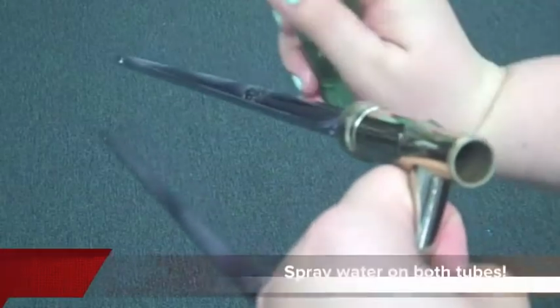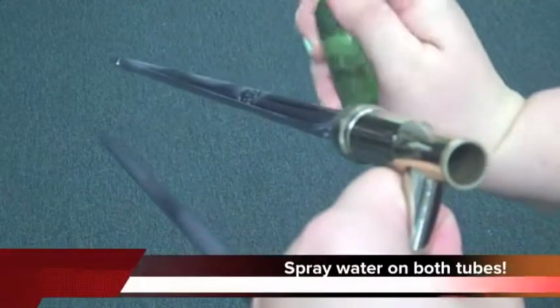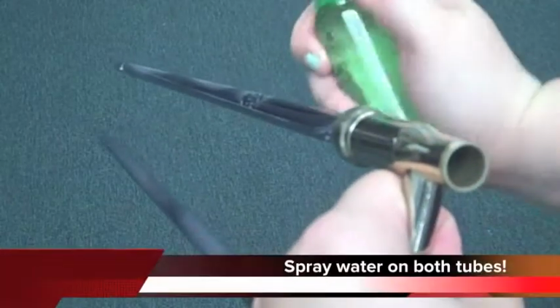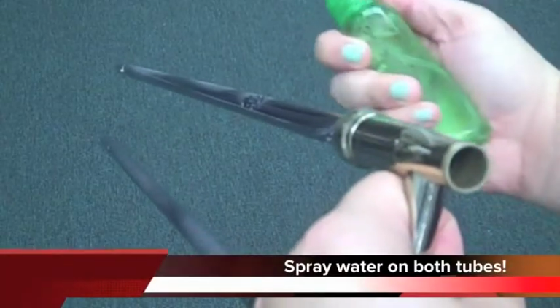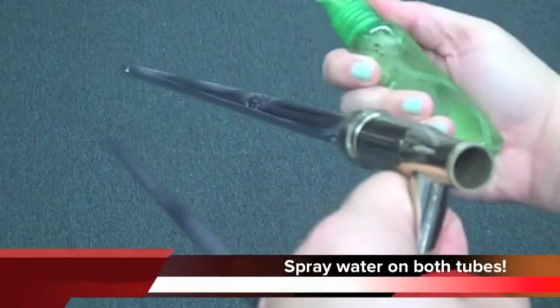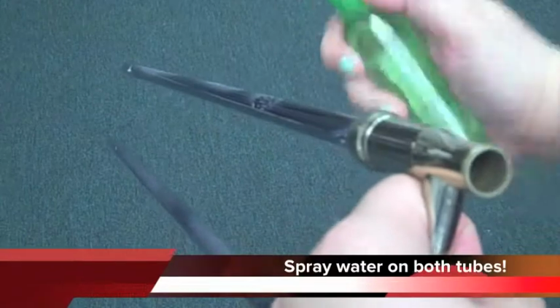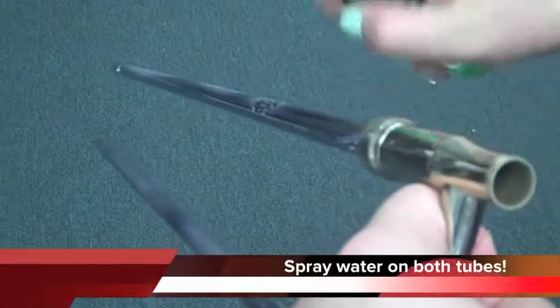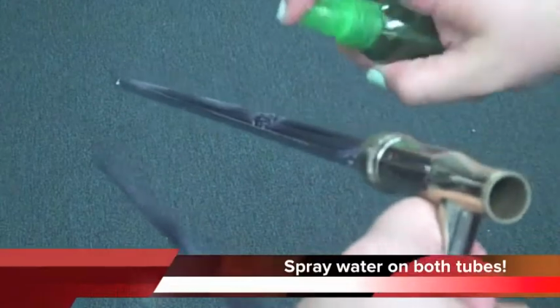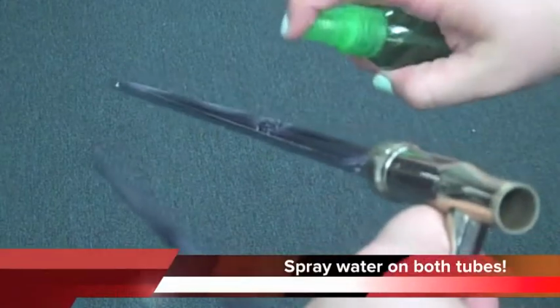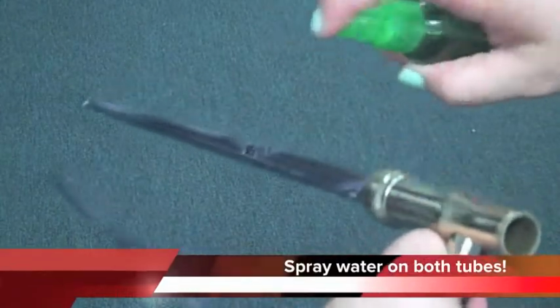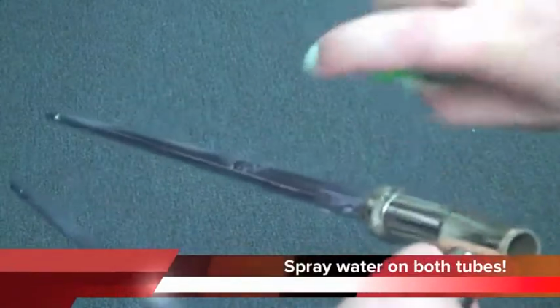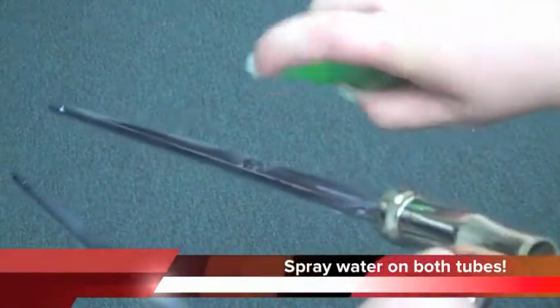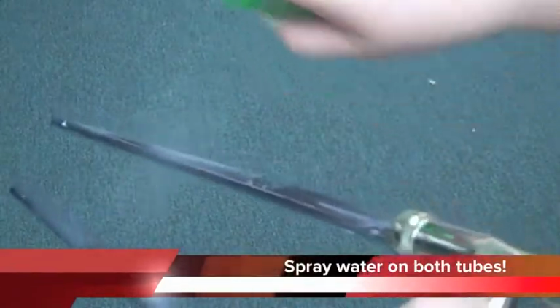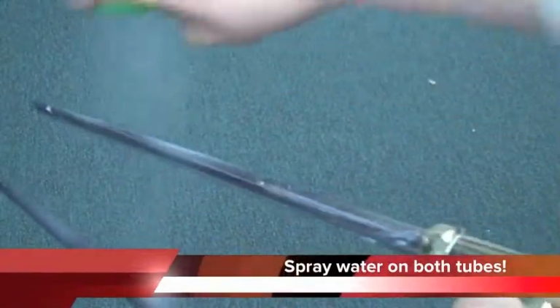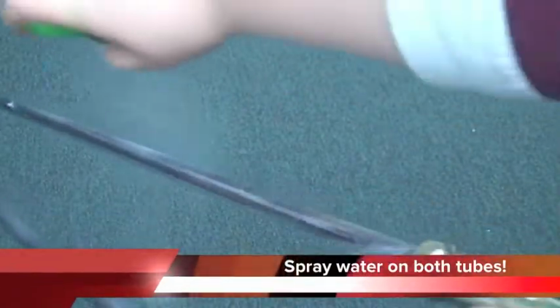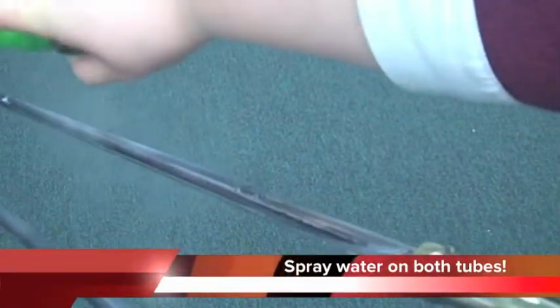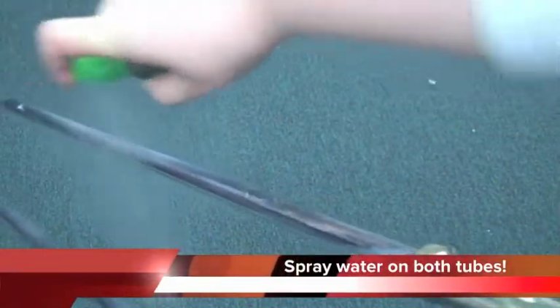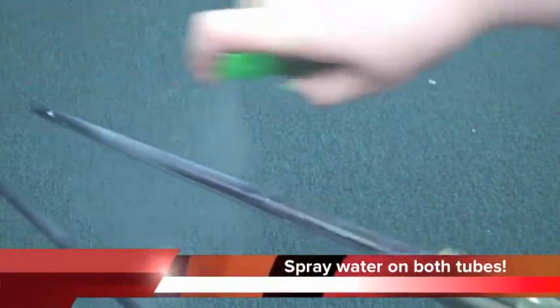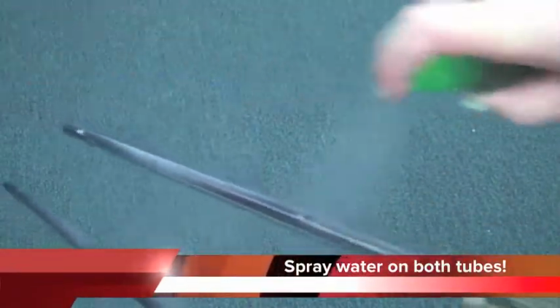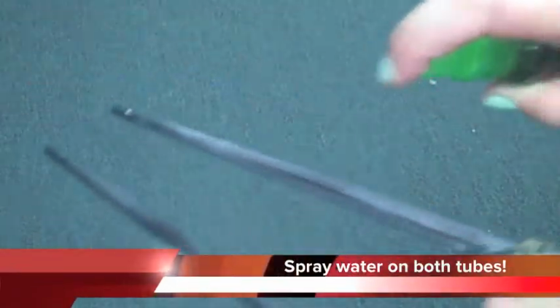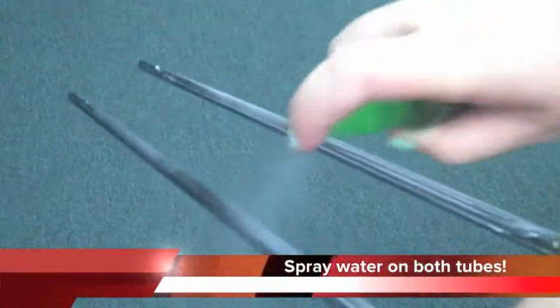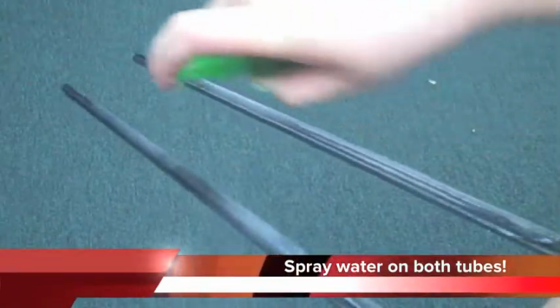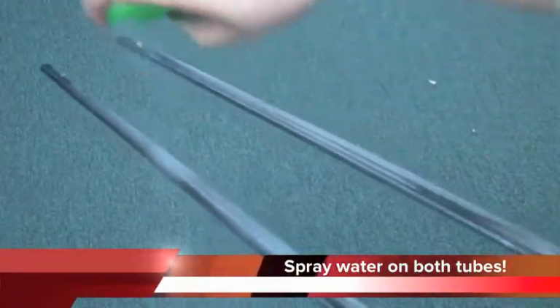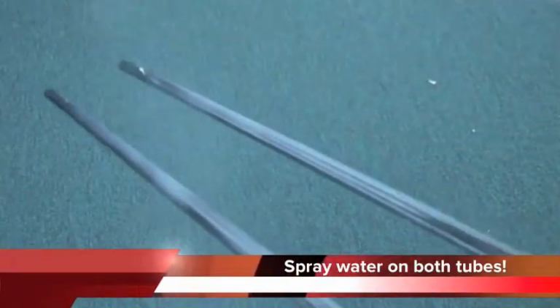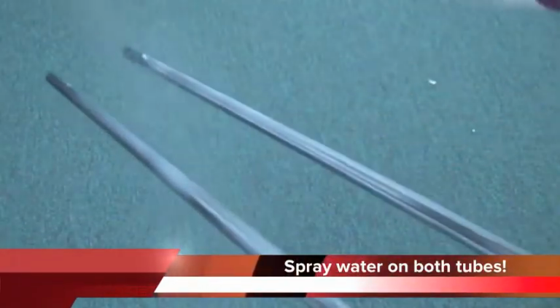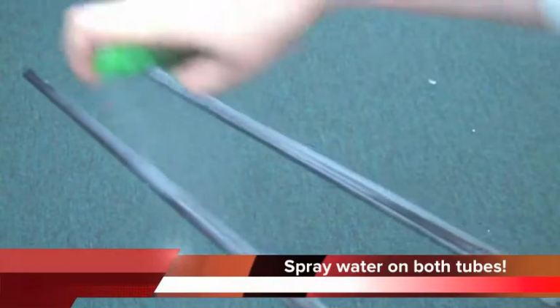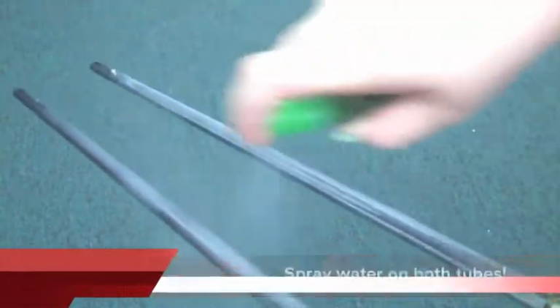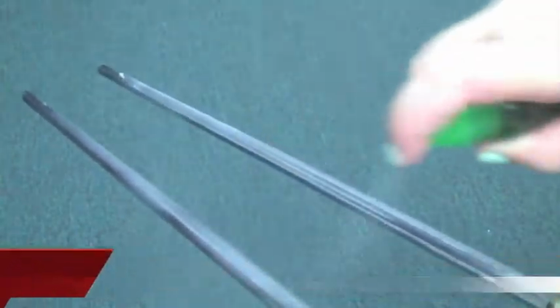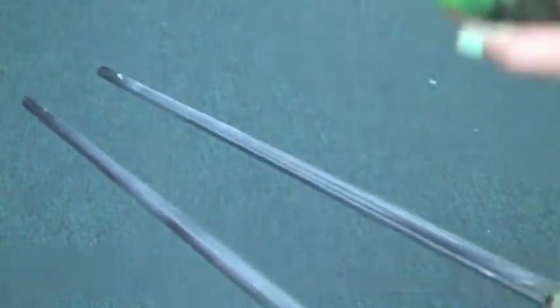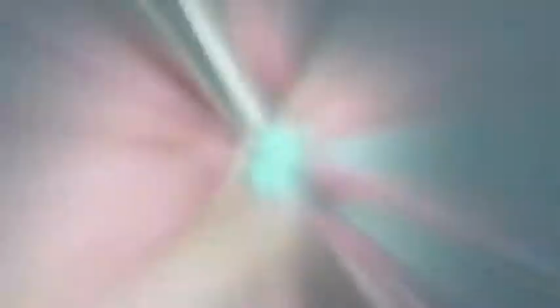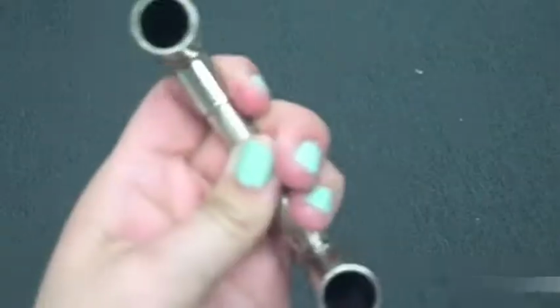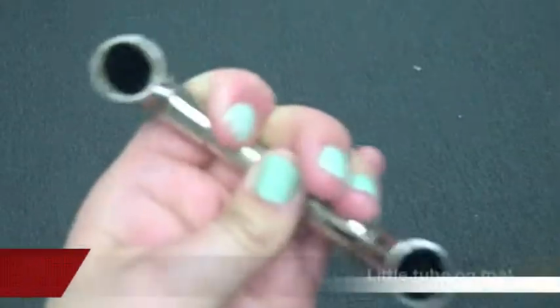Once the cream has been applied, spray water on both tubes. Water and cream is preferred because it creates less friction than oil.